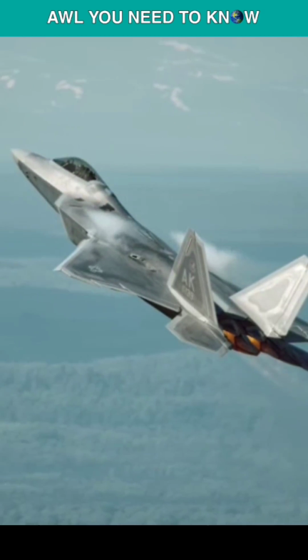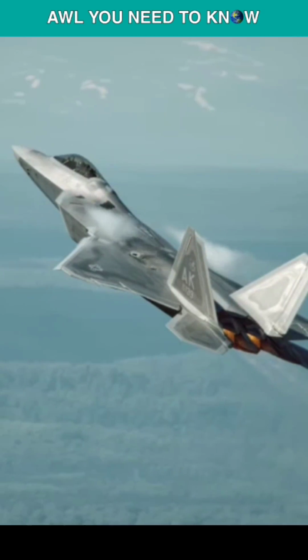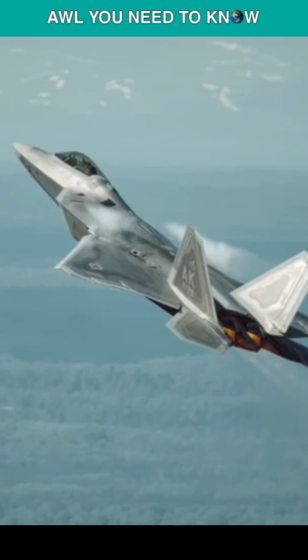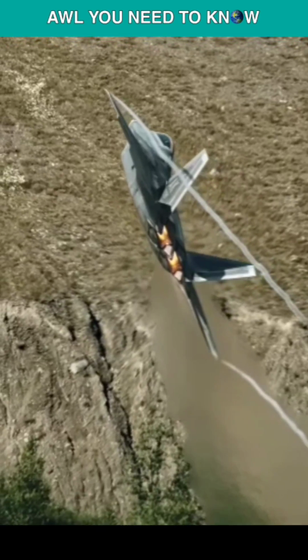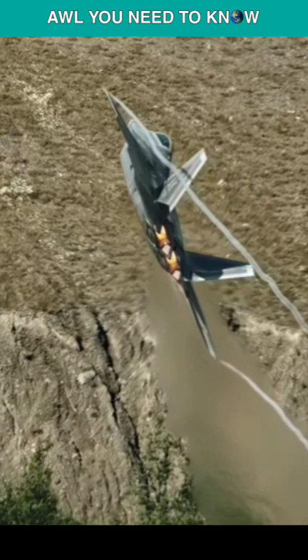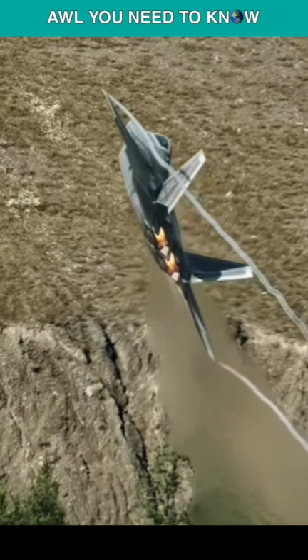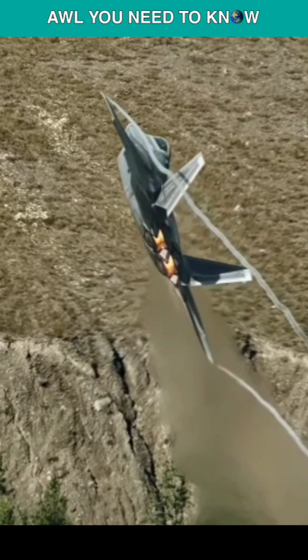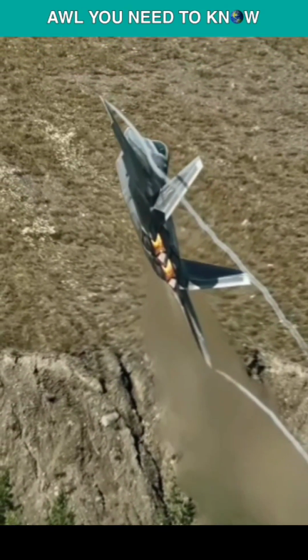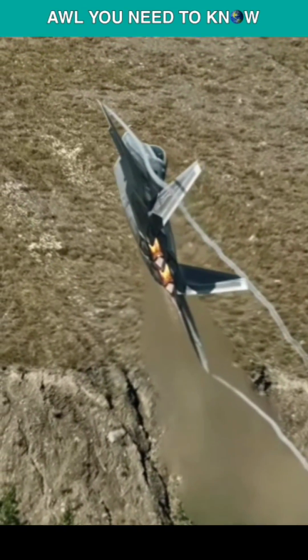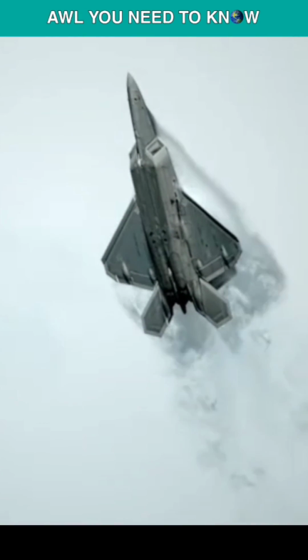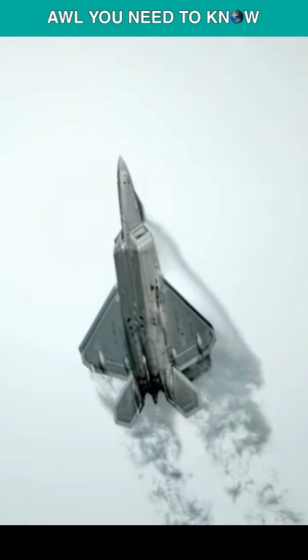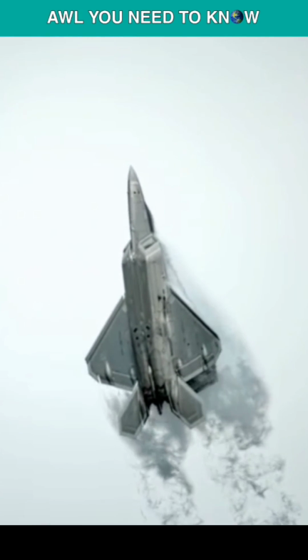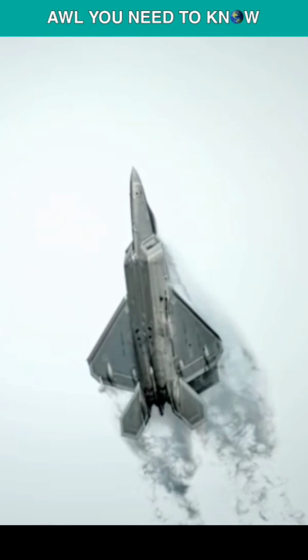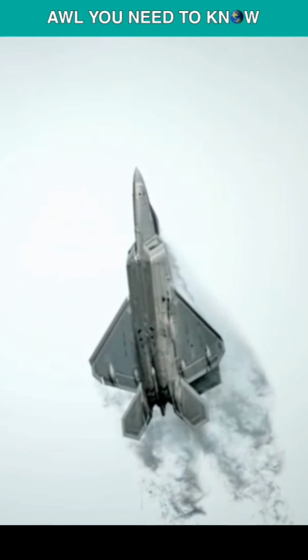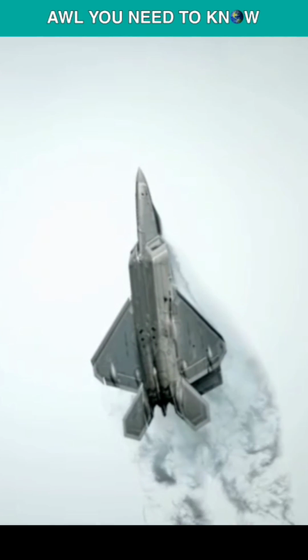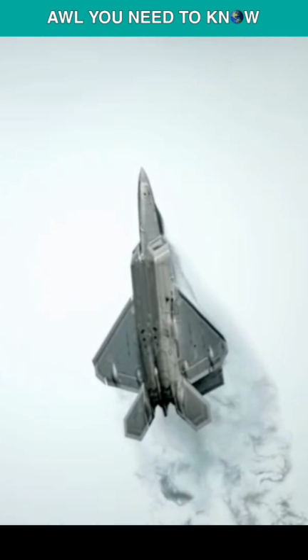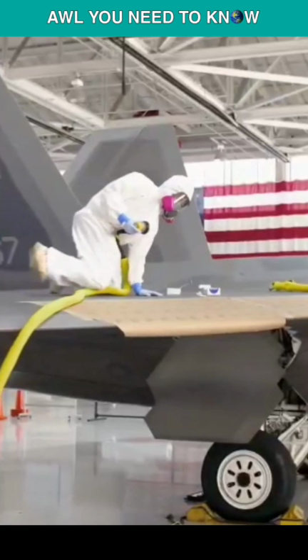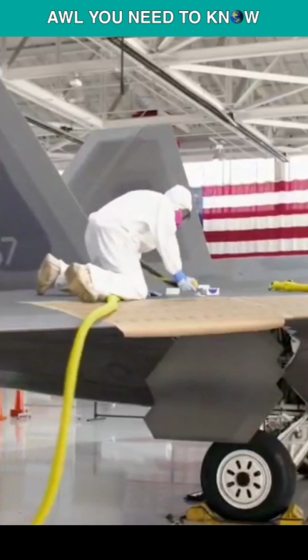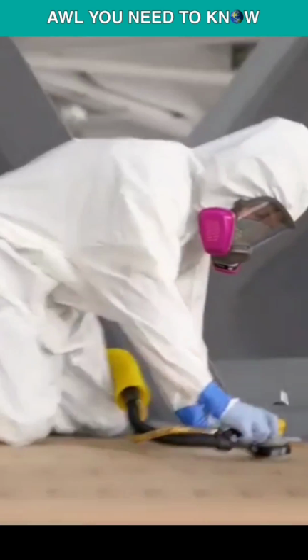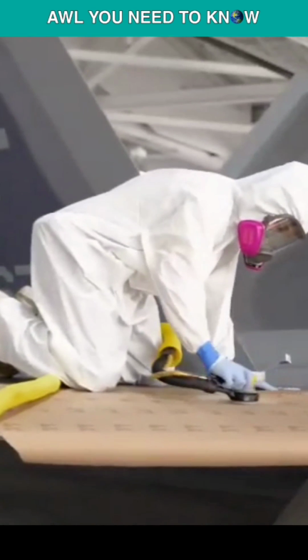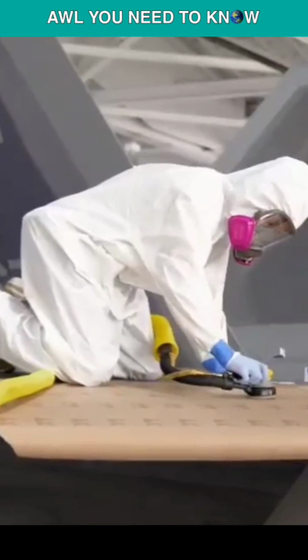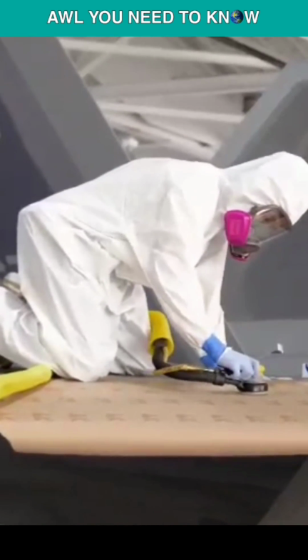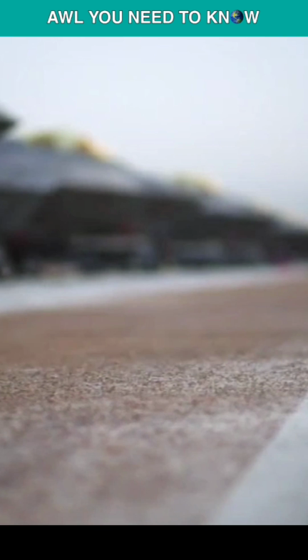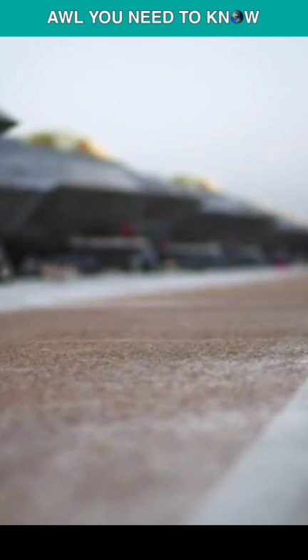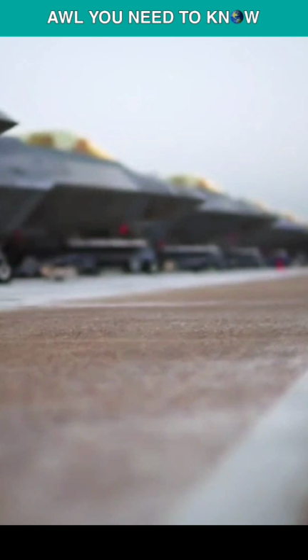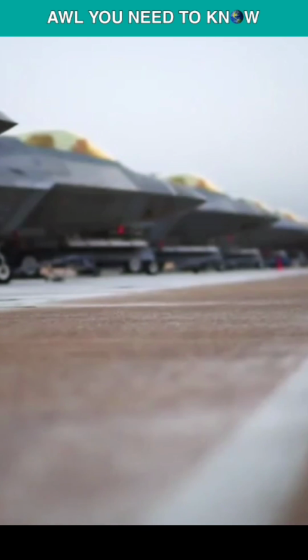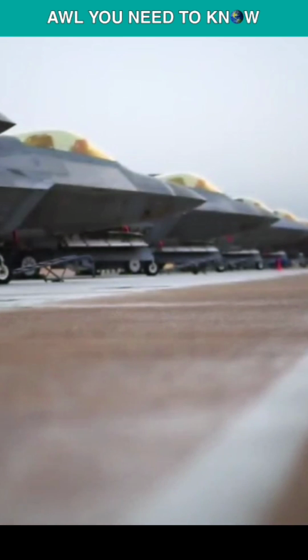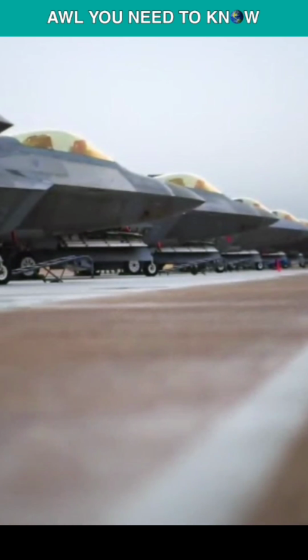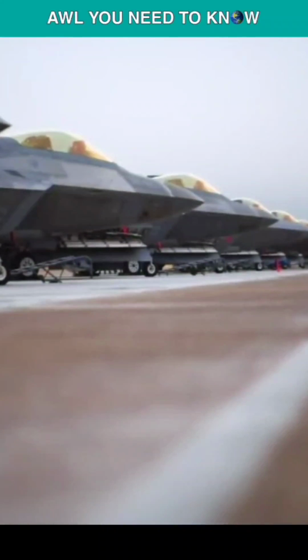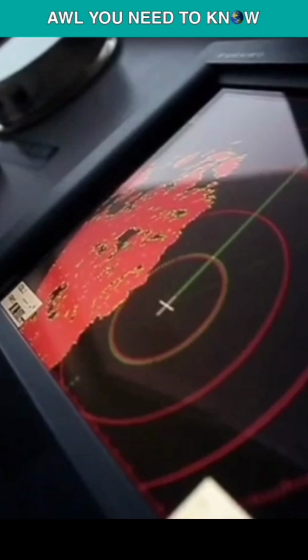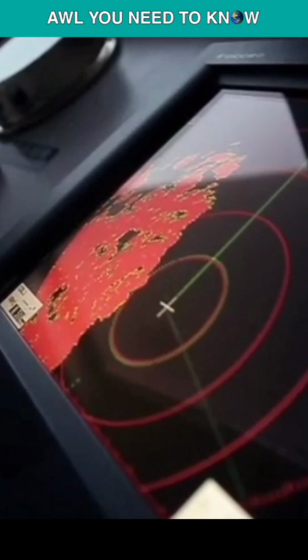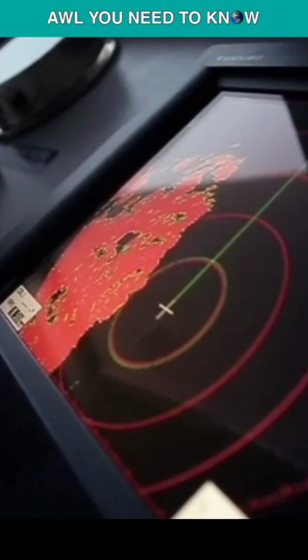To begin, let's discuss the stealth technology it possesses. Advanced stealth technology is included in the design of the F-22, which features a stealthy skin, structure, and components capable of absorbing radar, enabling the aircraft to avoid detection by radar technology.